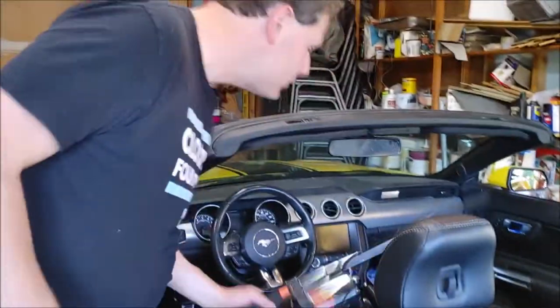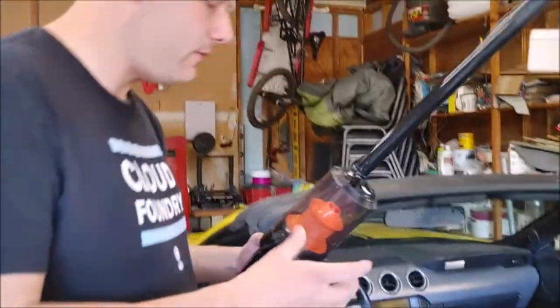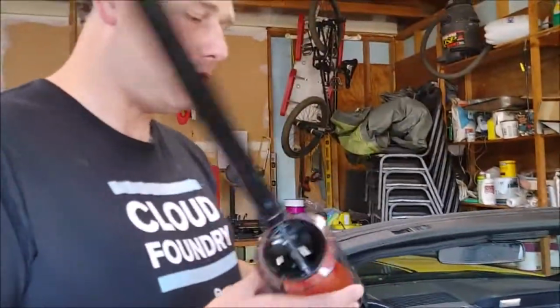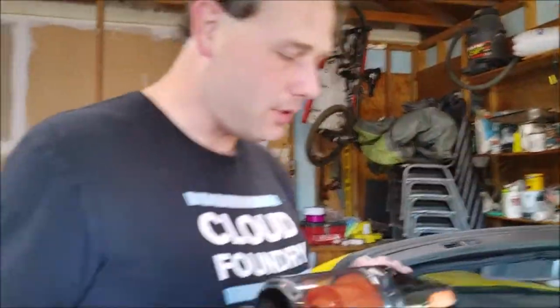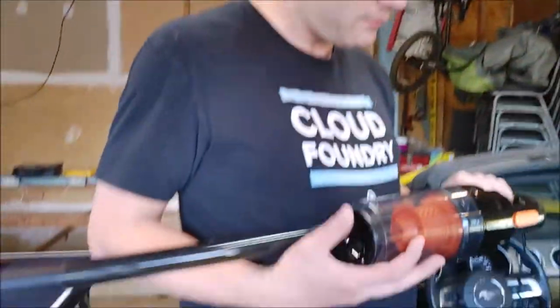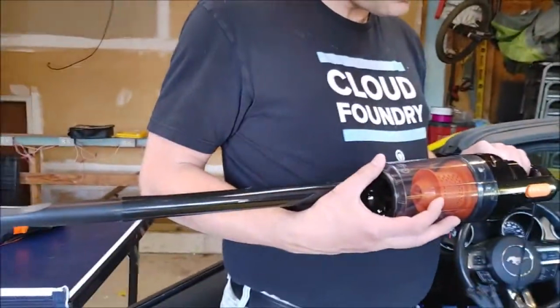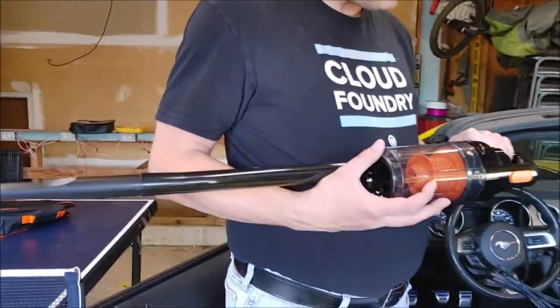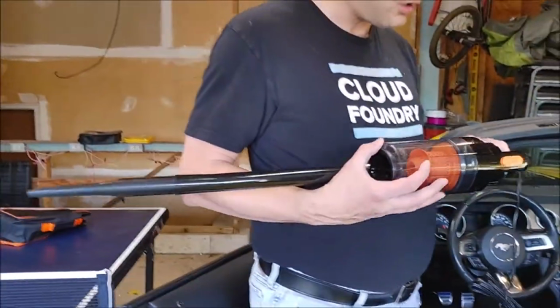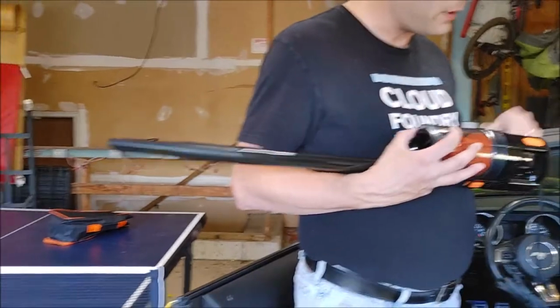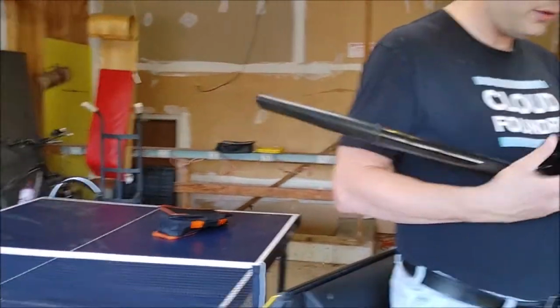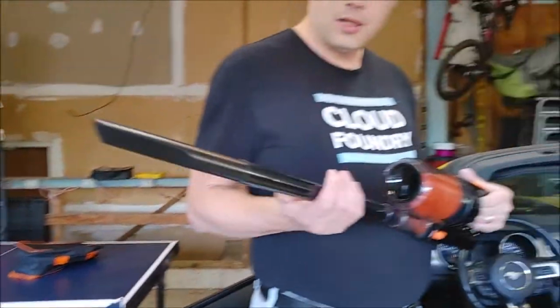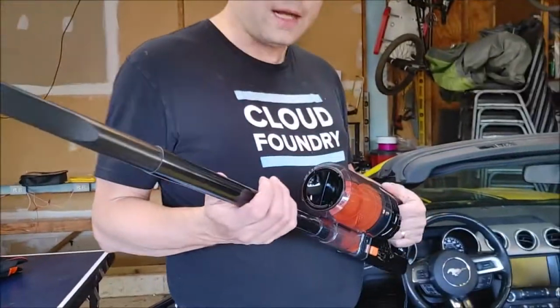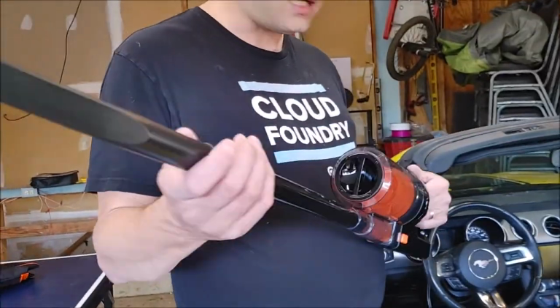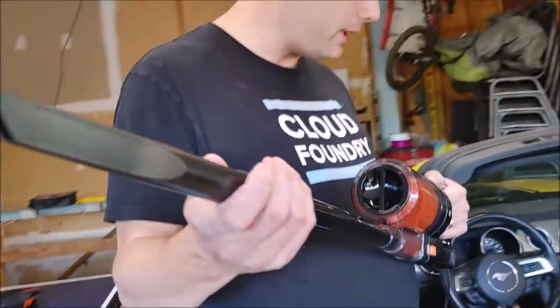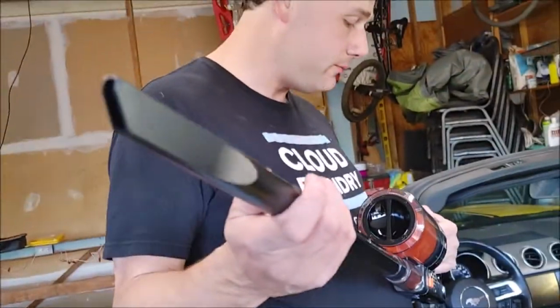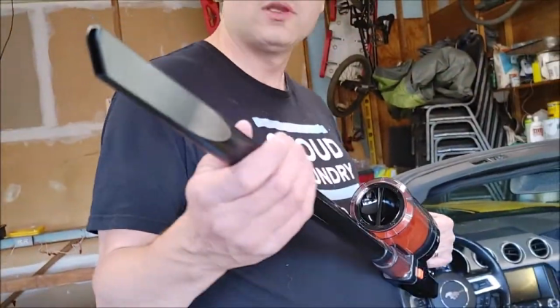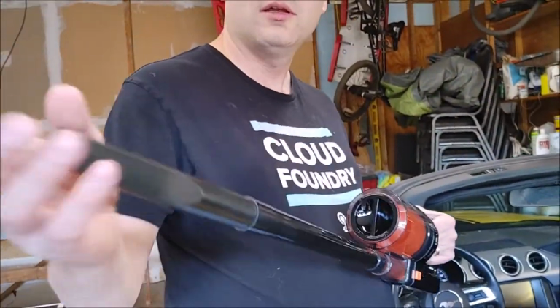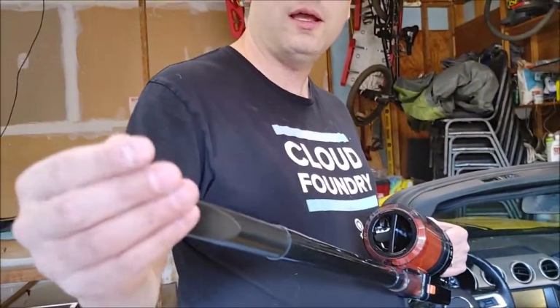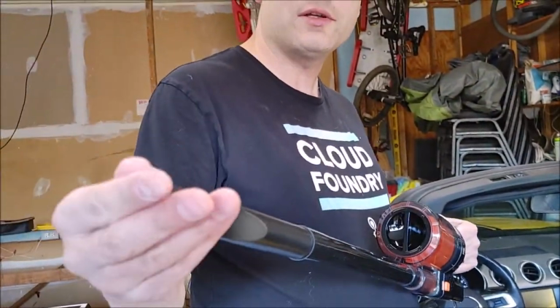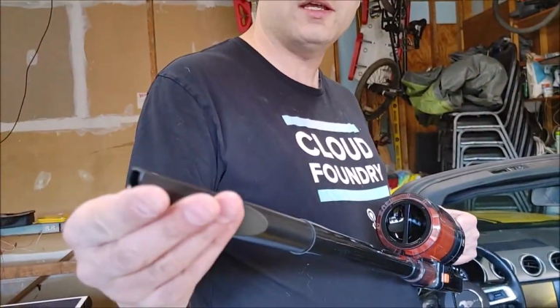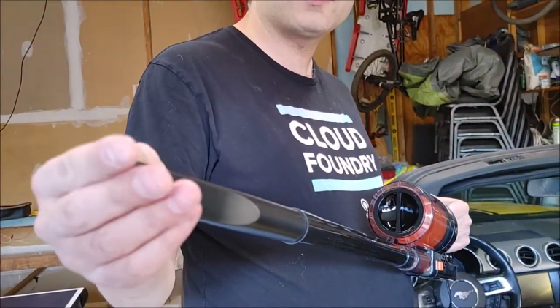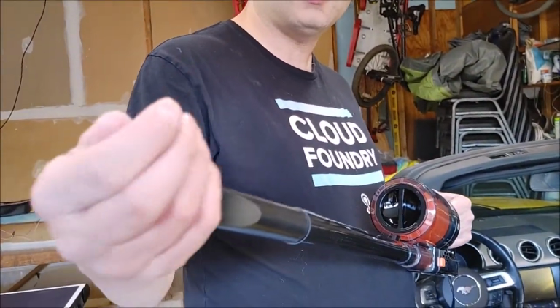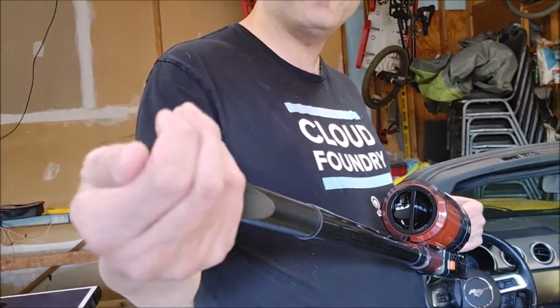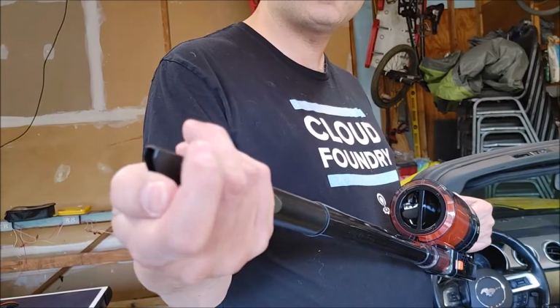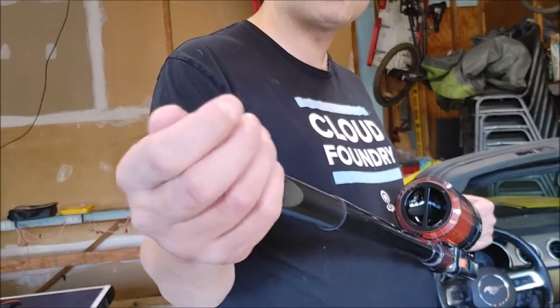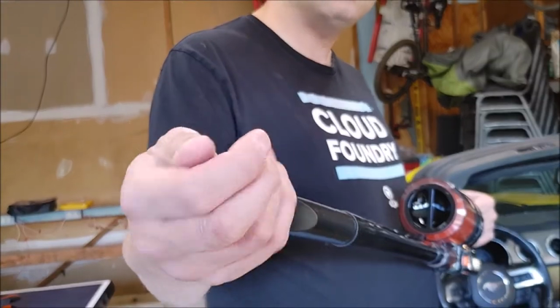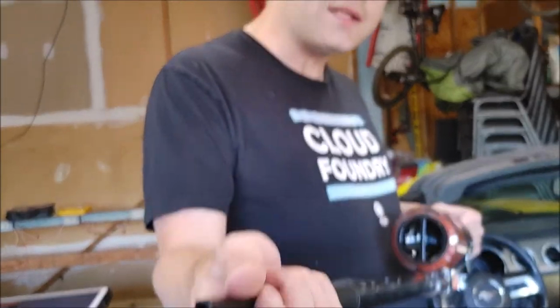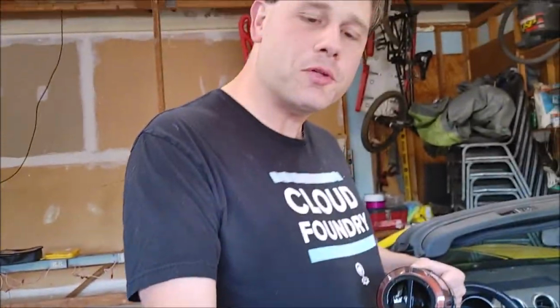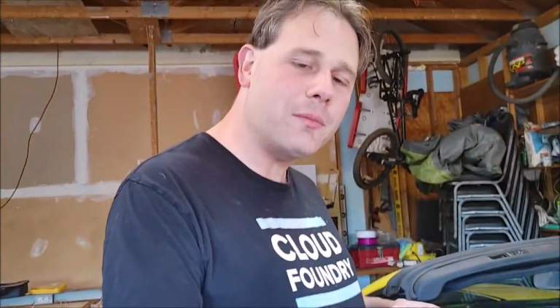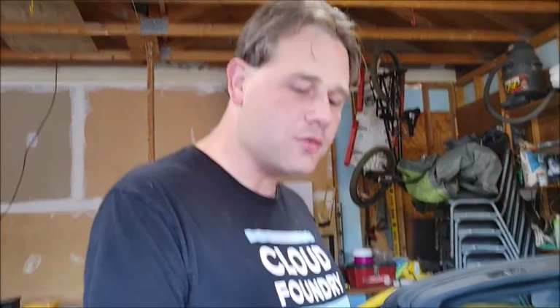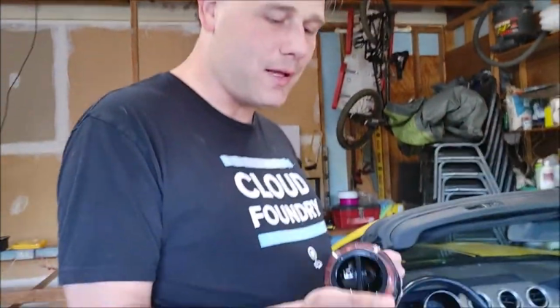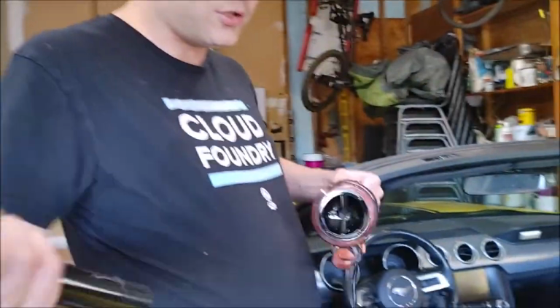So now we've got the Sherrillon car vacuum cleaner, and I actually decided to plug it in. And as you can see, it works. It's not super strong, but it's a usable amount of suction.